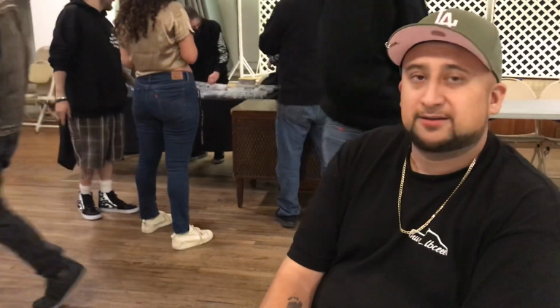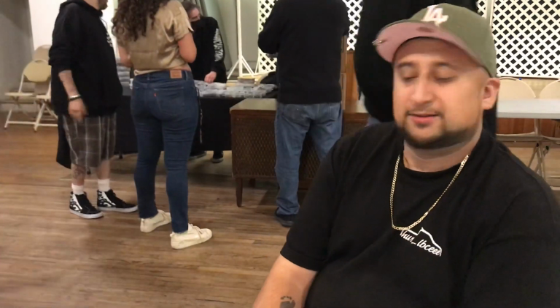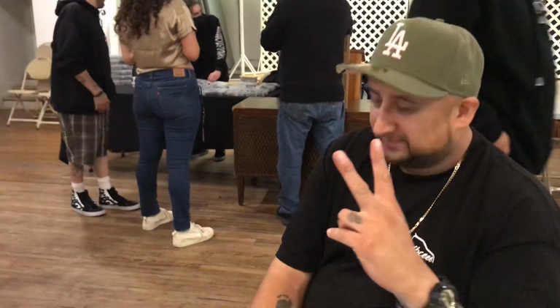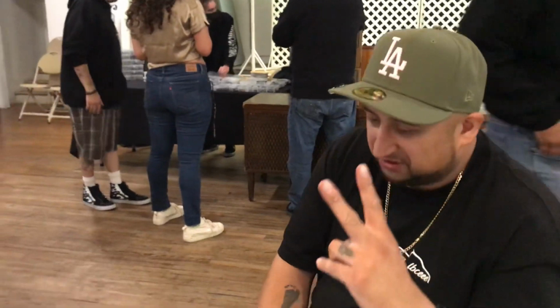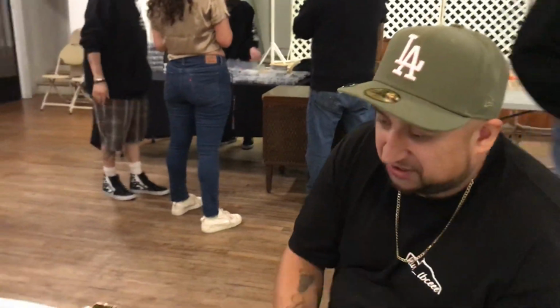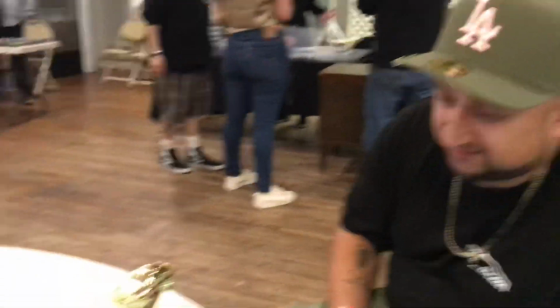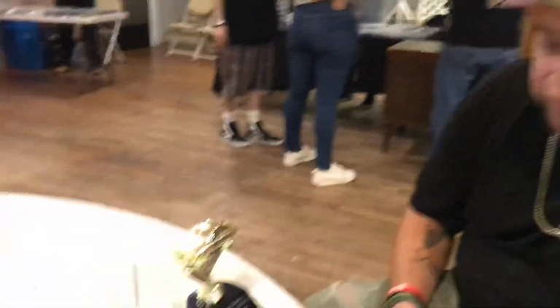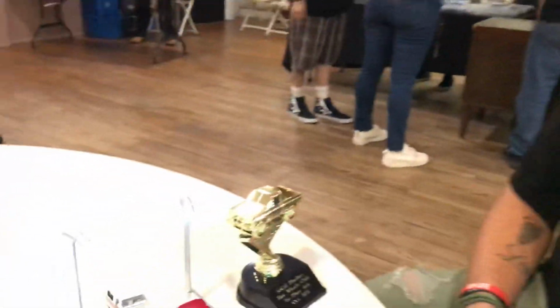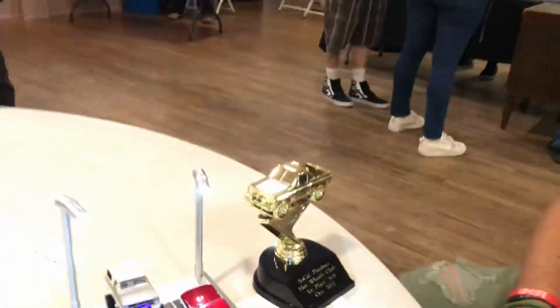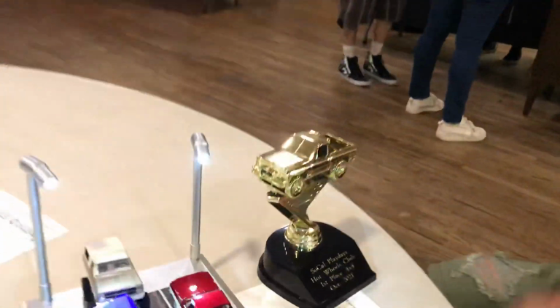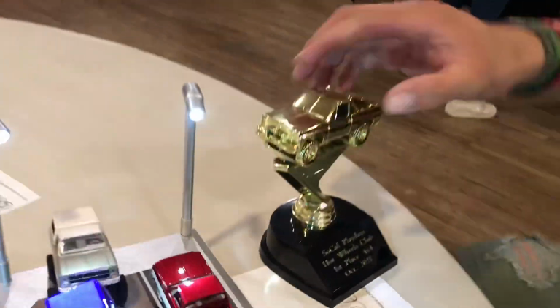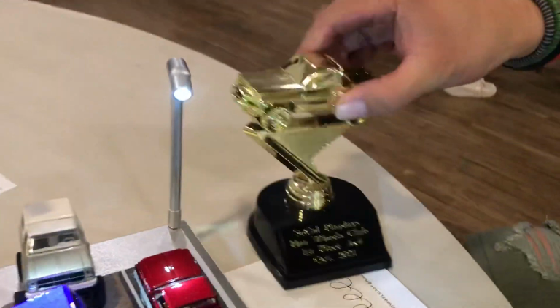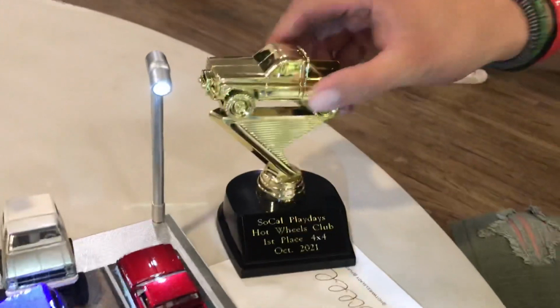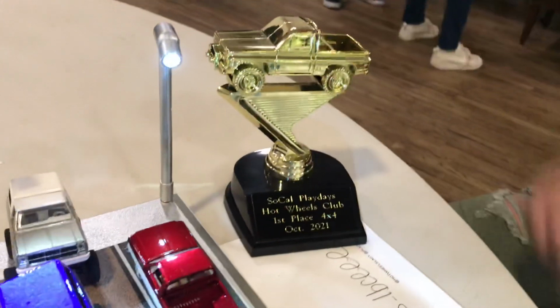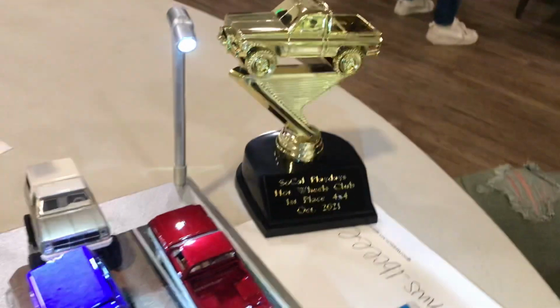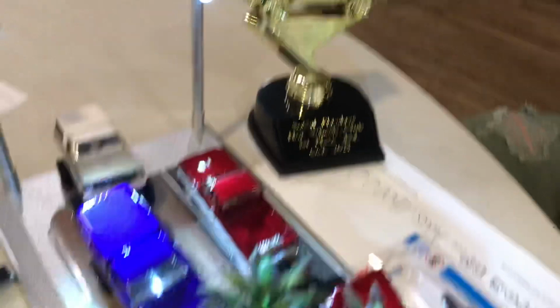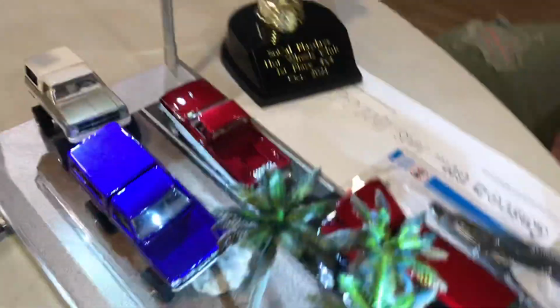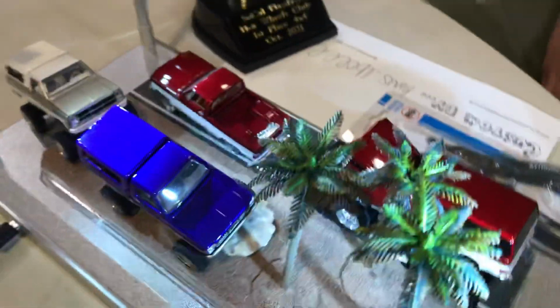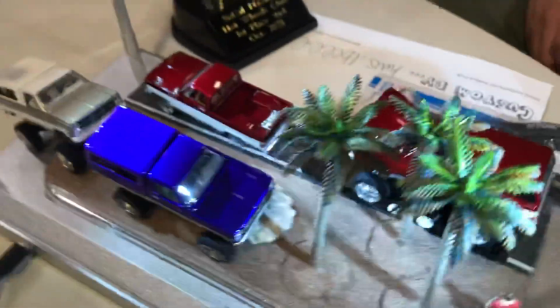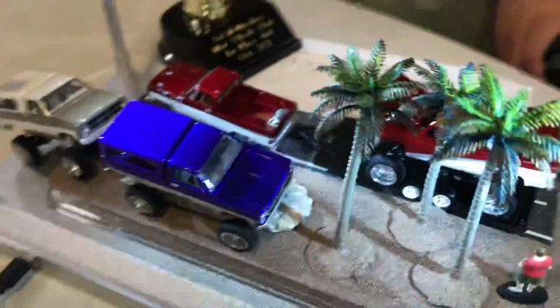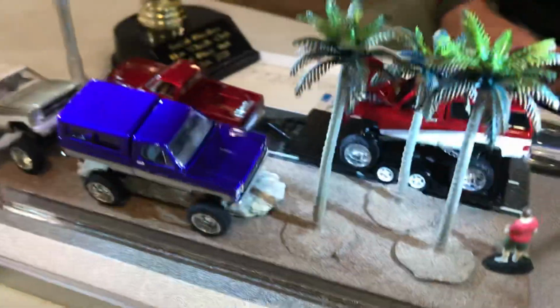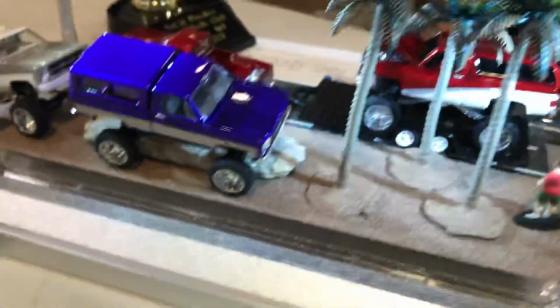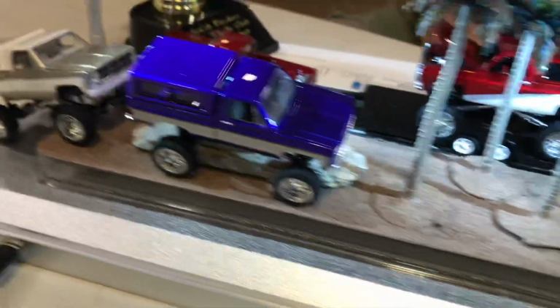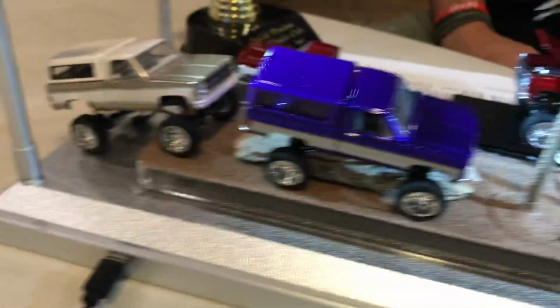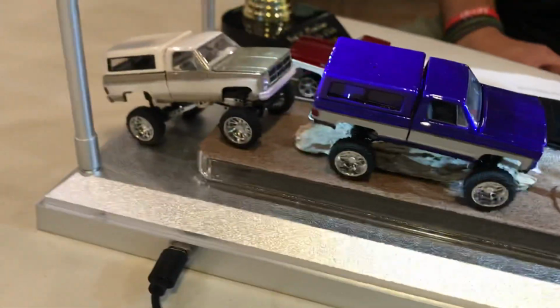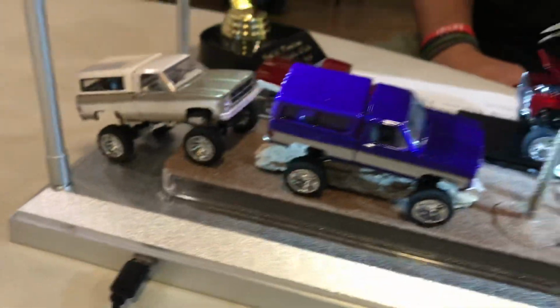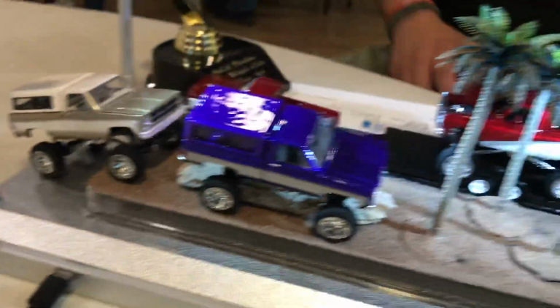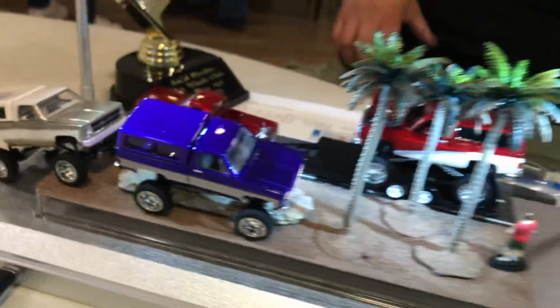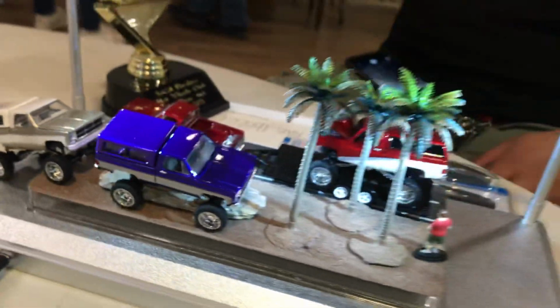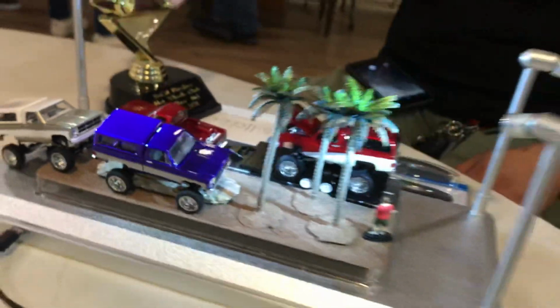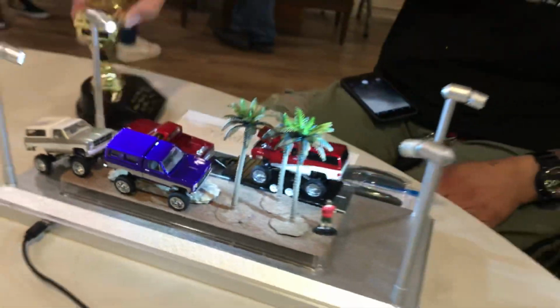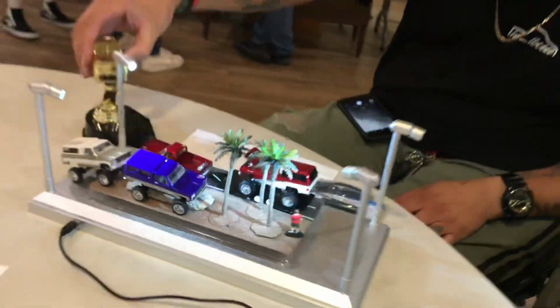Thank you, sir. Thank you, thank you — there it is. He won, guys. Look at that. The hard work pays off, man. Thank you. All right, thank you, Matty.